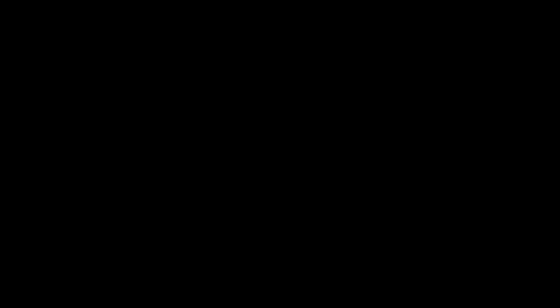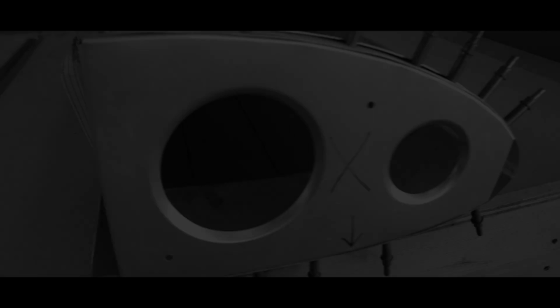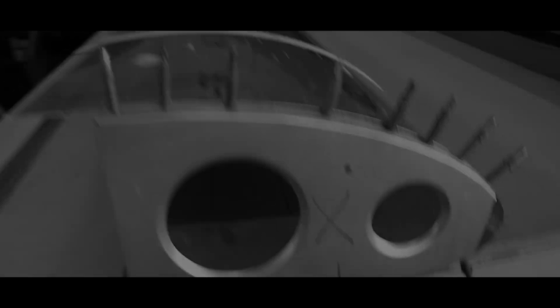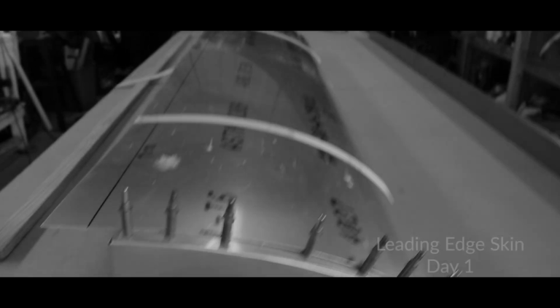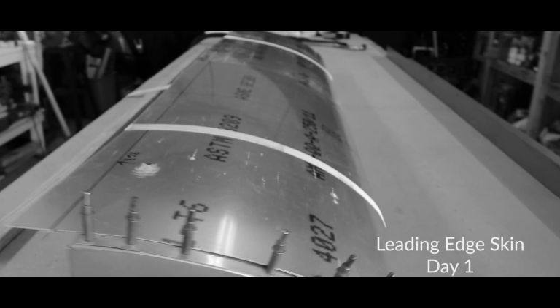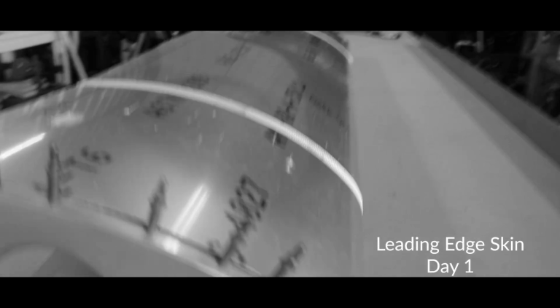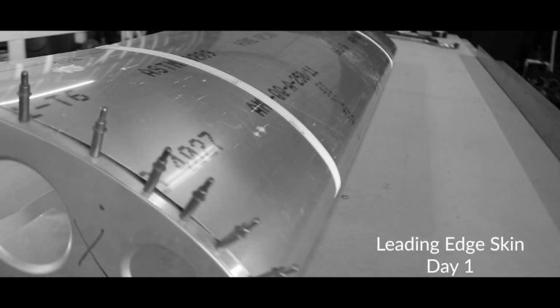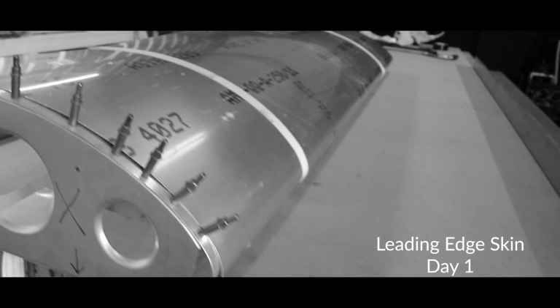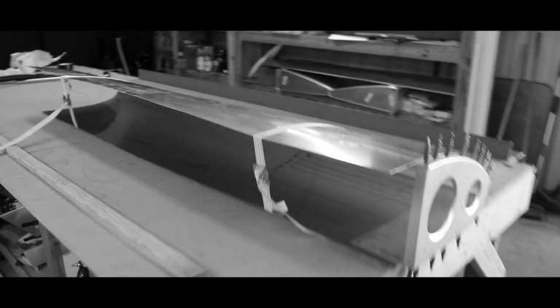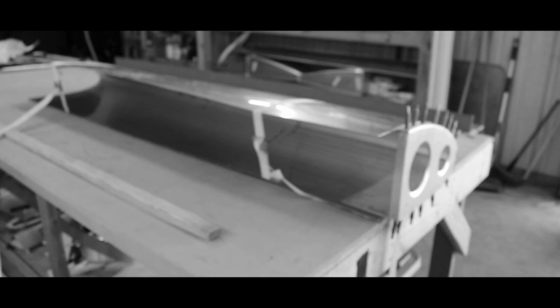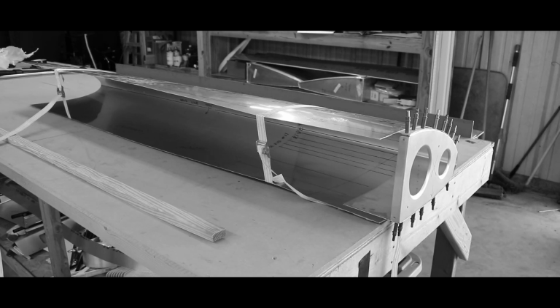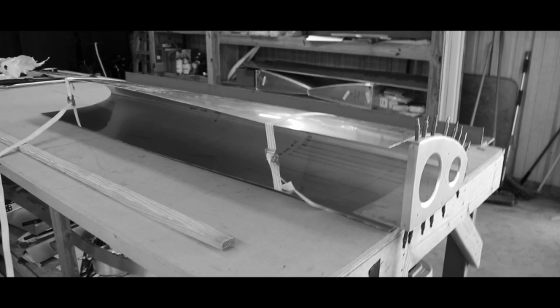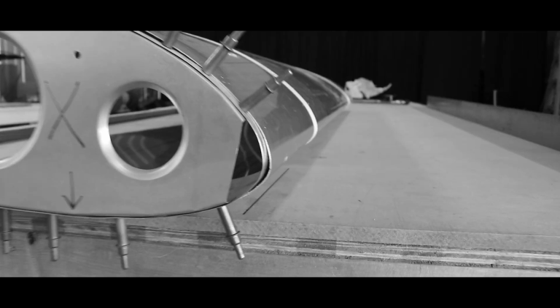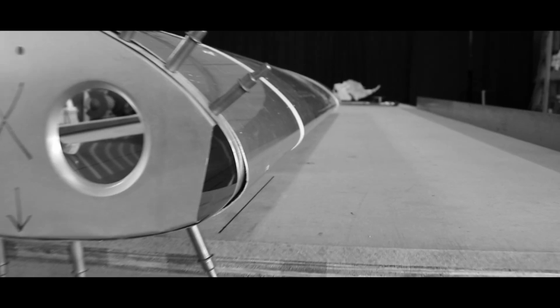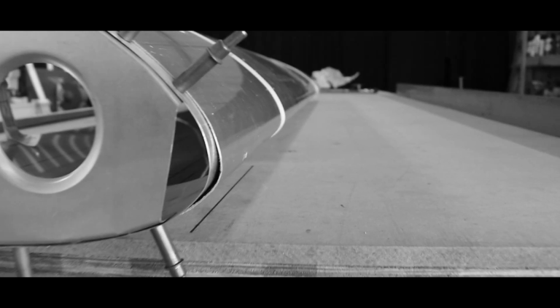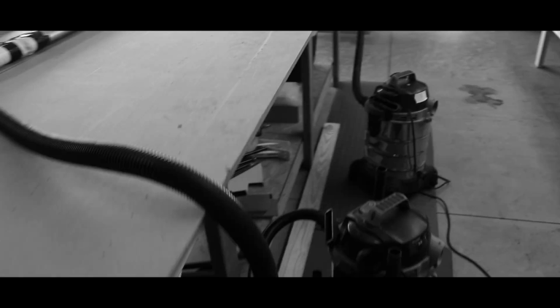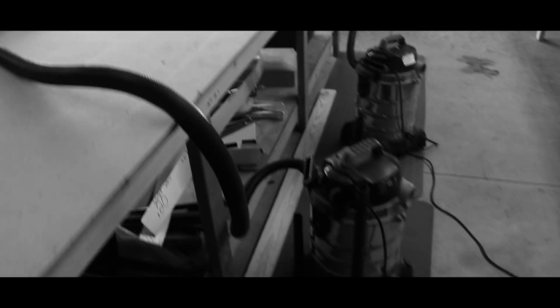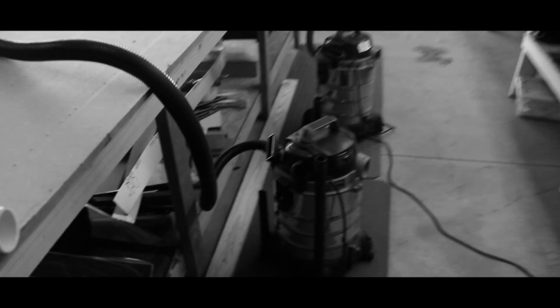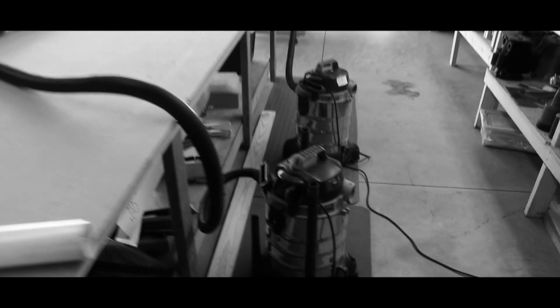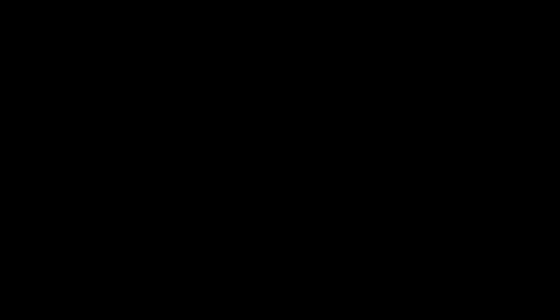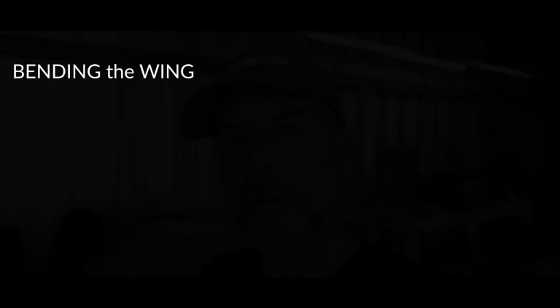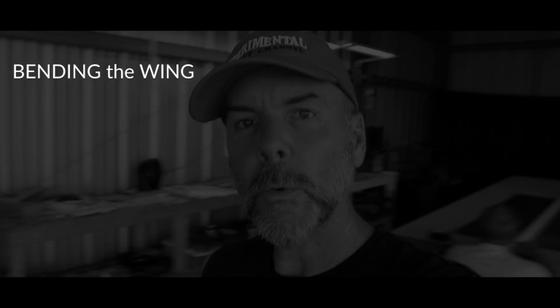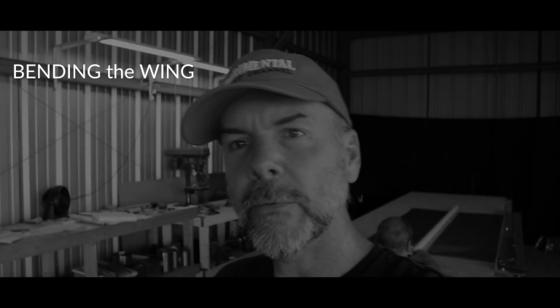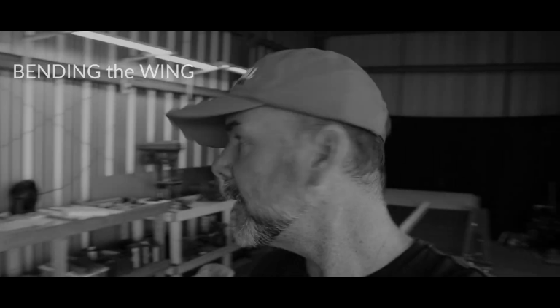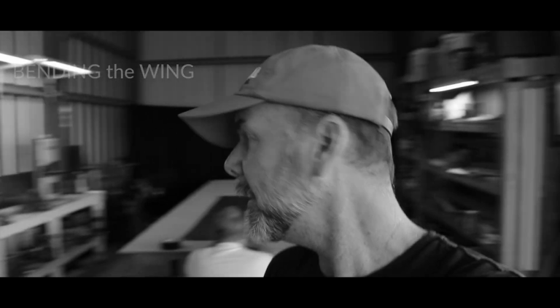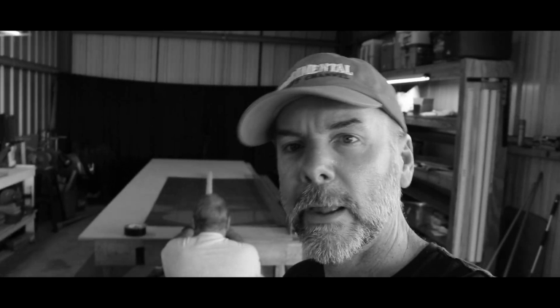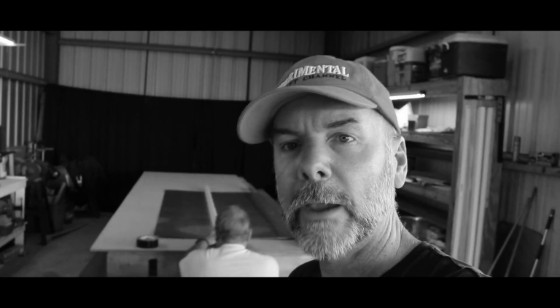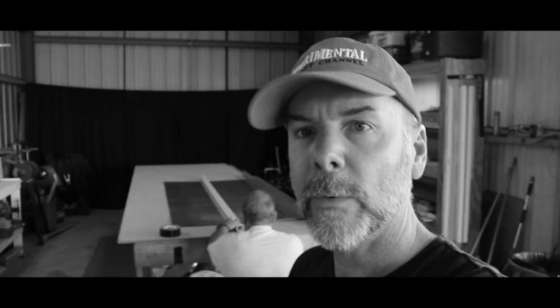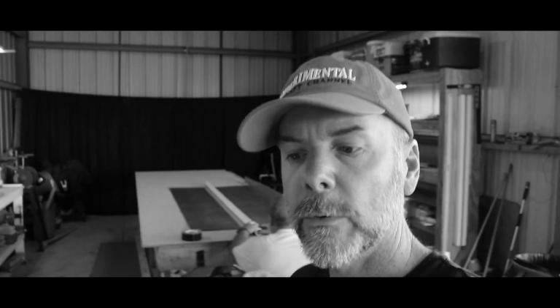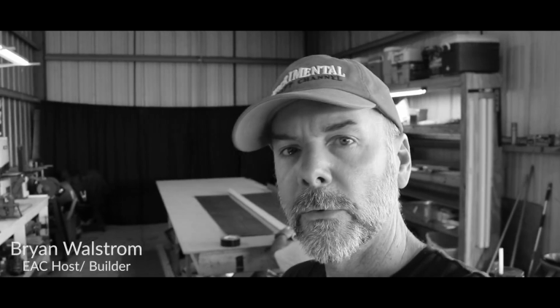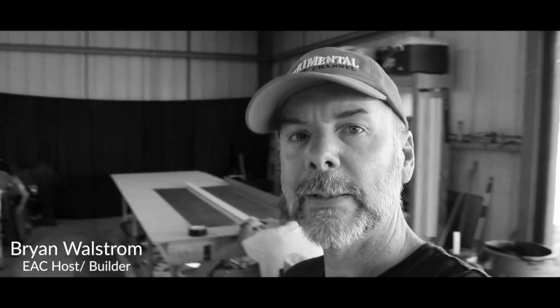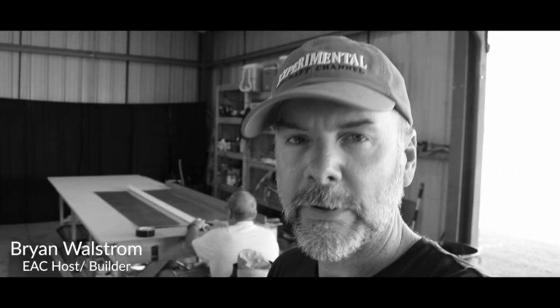There comes a time in building your aircraft that you absolutely dread a process or making a part. Today is that day — a big, fun, exciting day in the hangar.